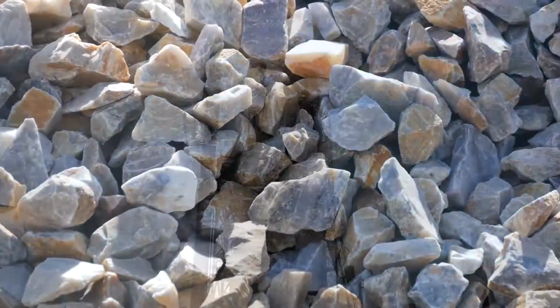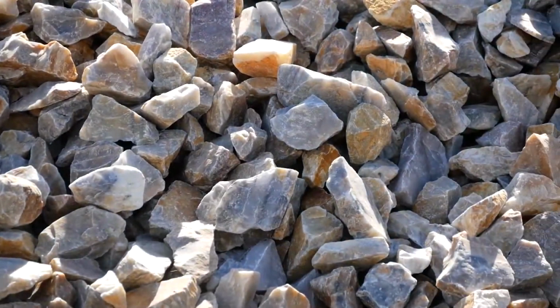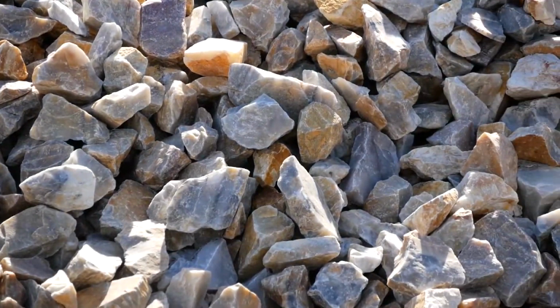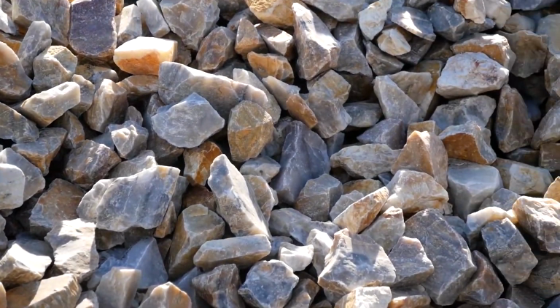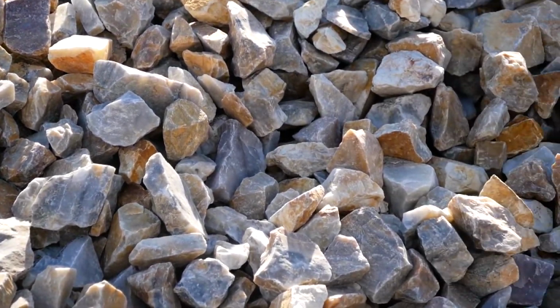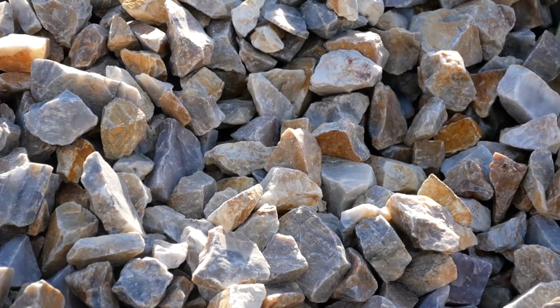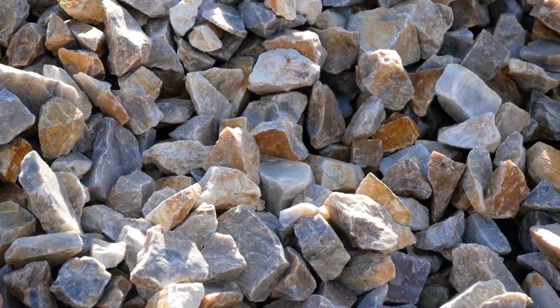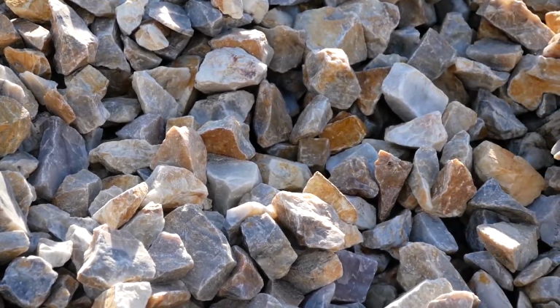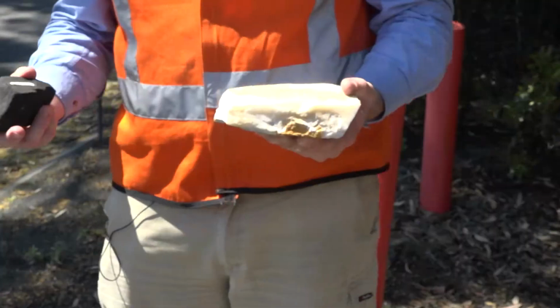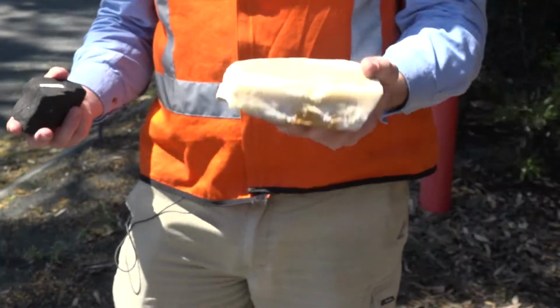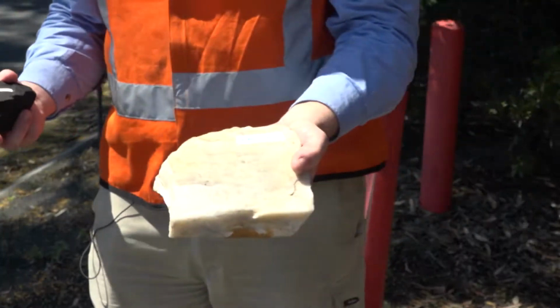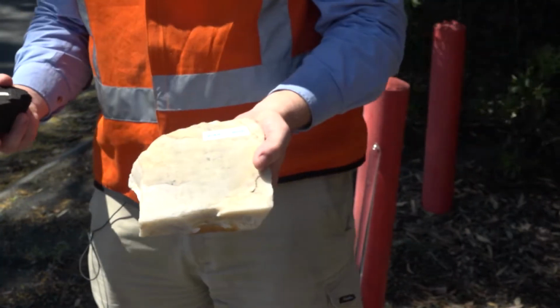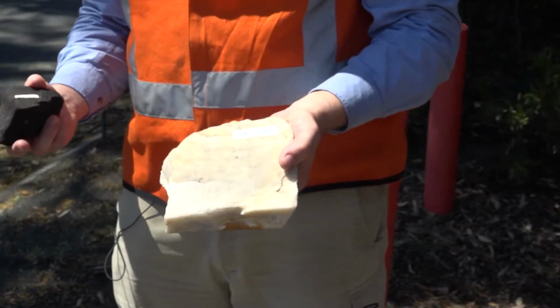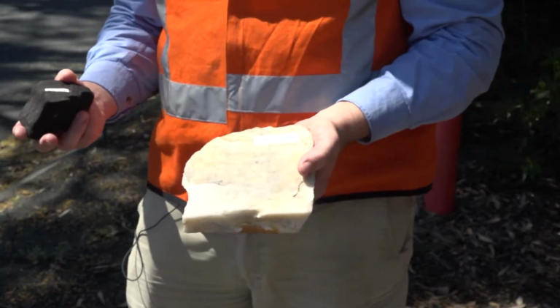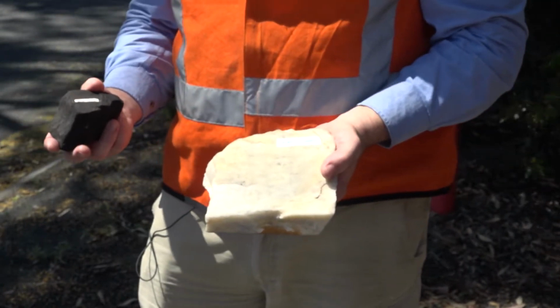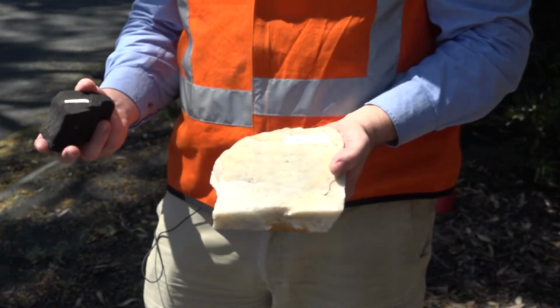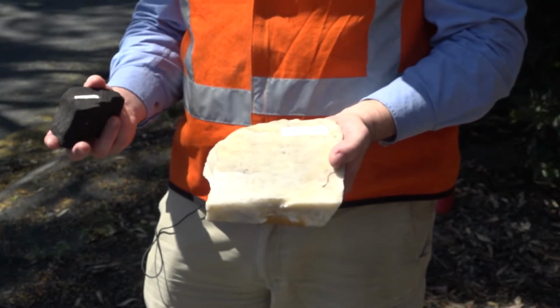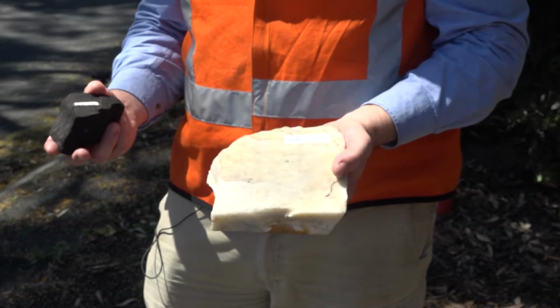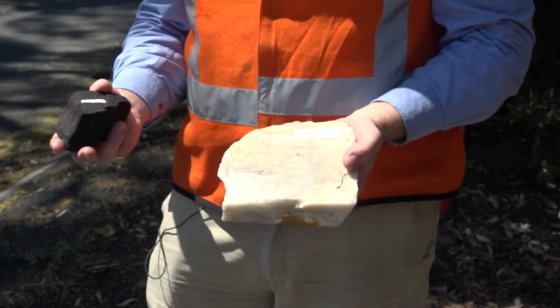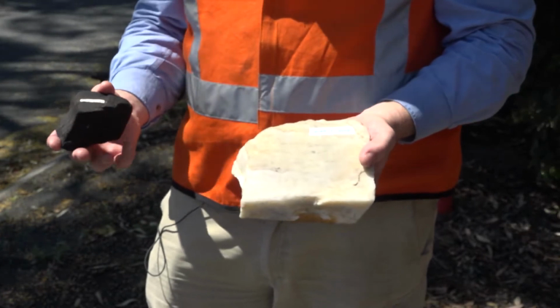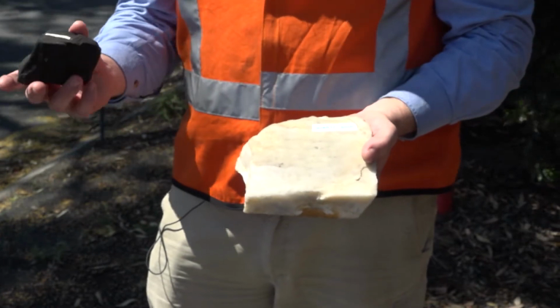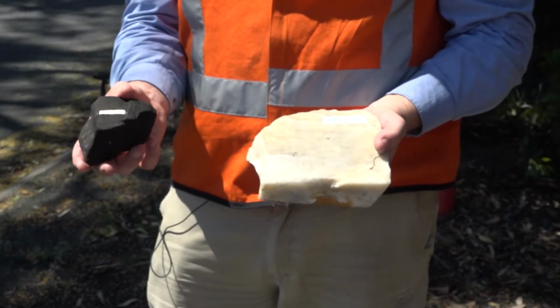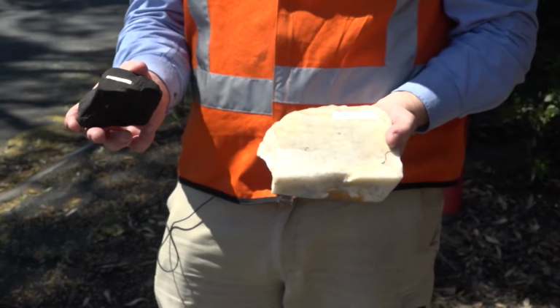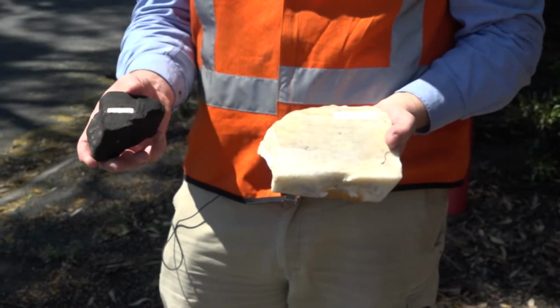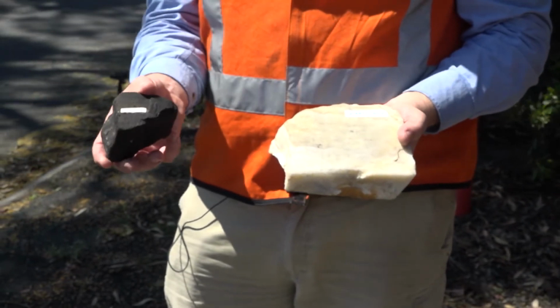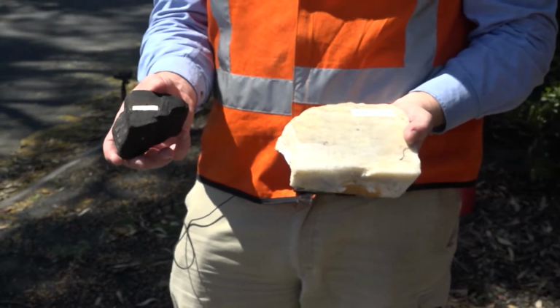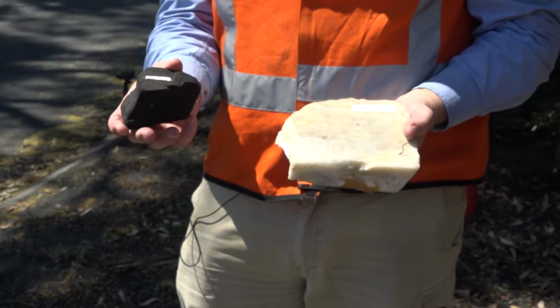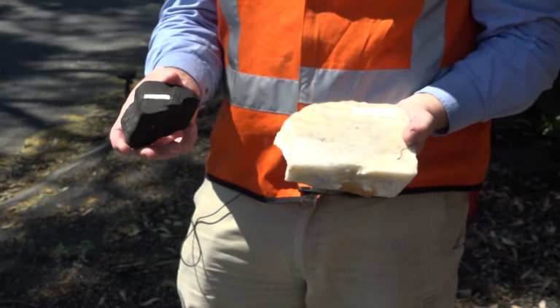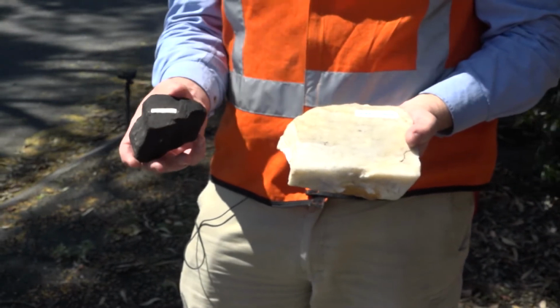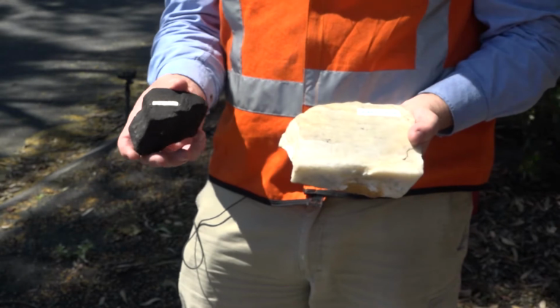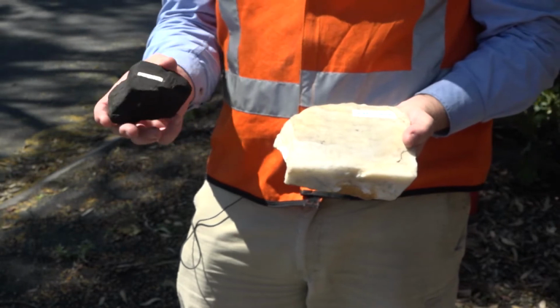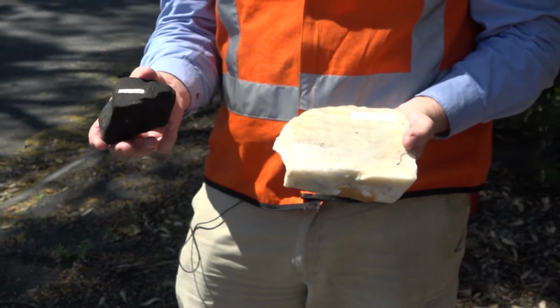Basically we have two raw materials. We have silicon dioxide, in this case in the form of quartzite, which we mine at our mine up in Moore, about 400 kilometres to the north, and a source of carbon which is known as a reductant.